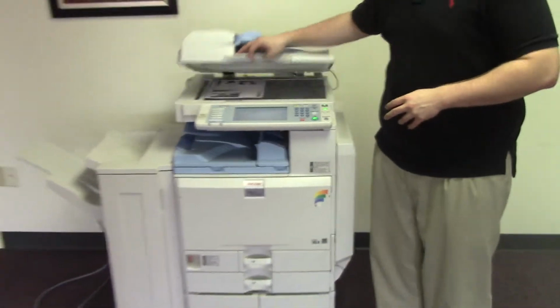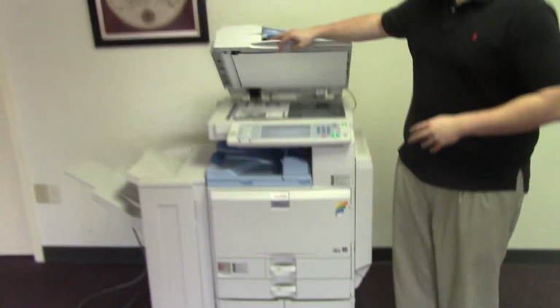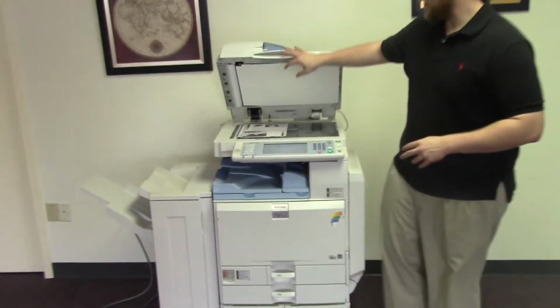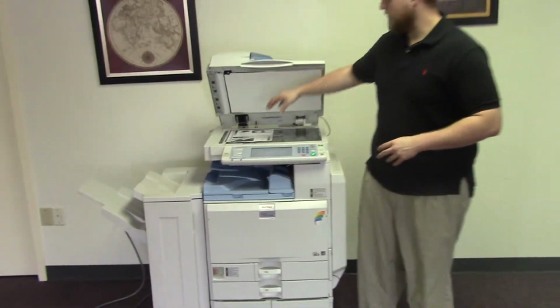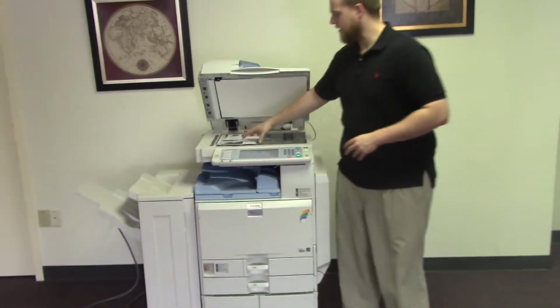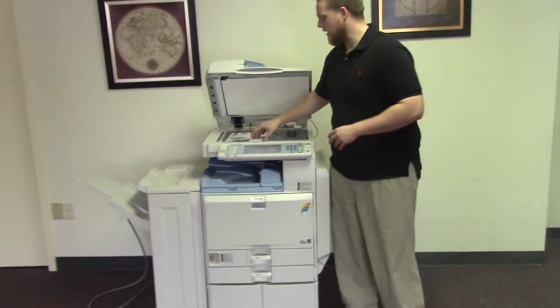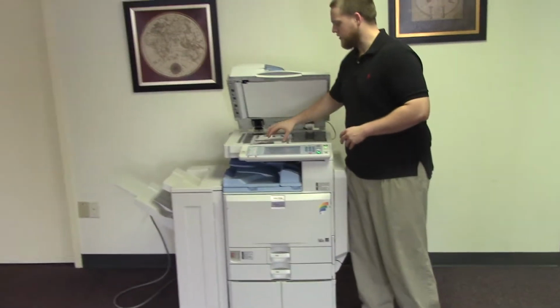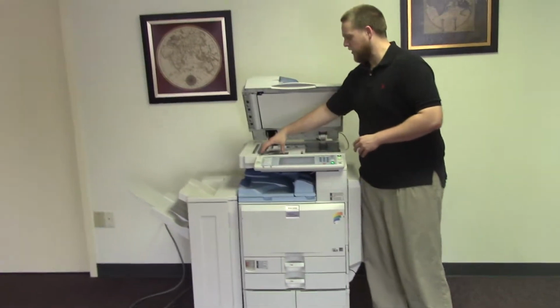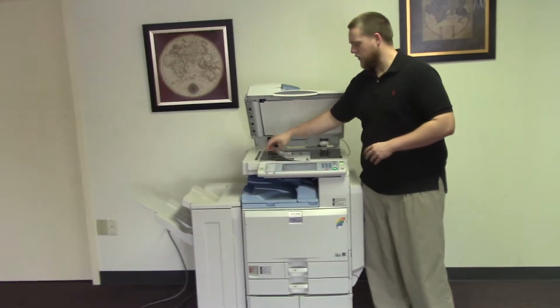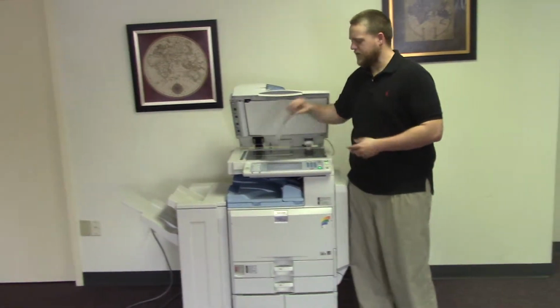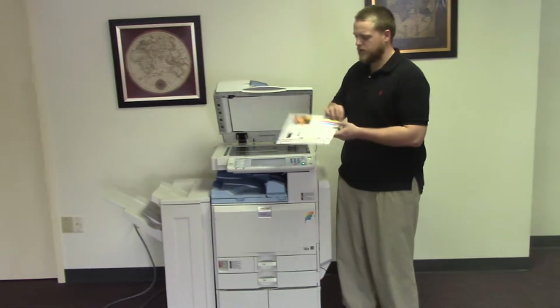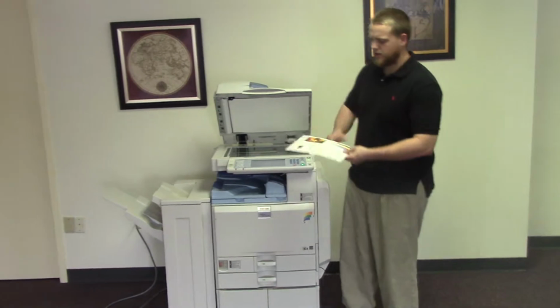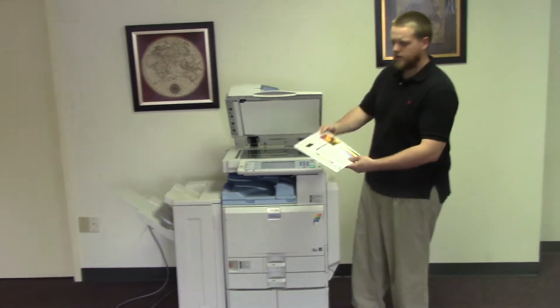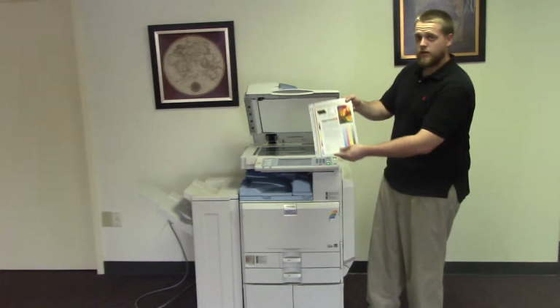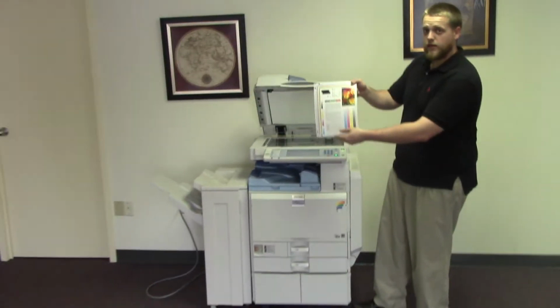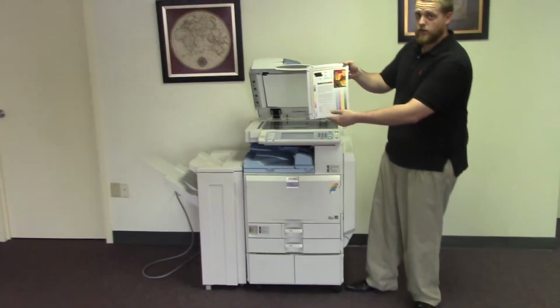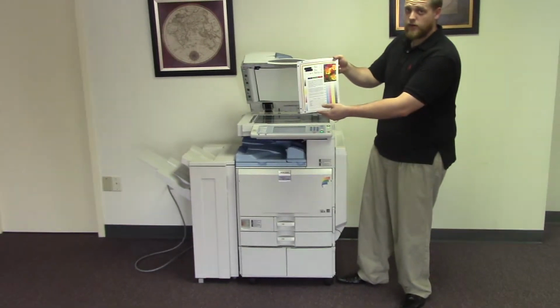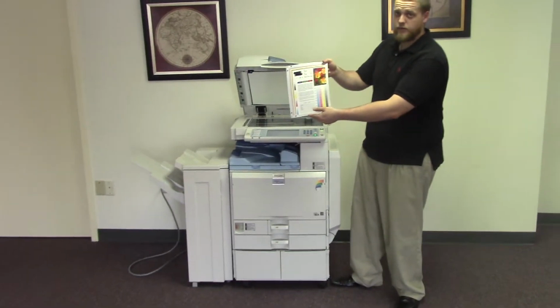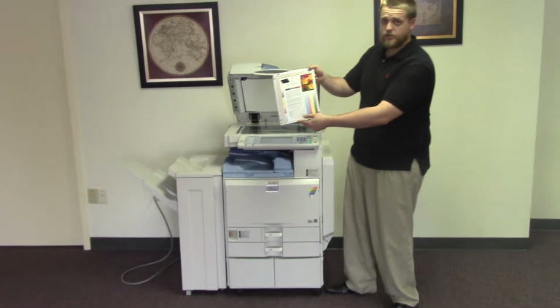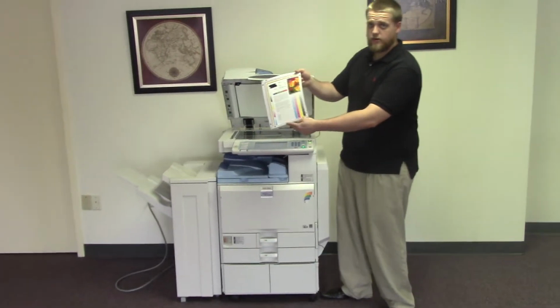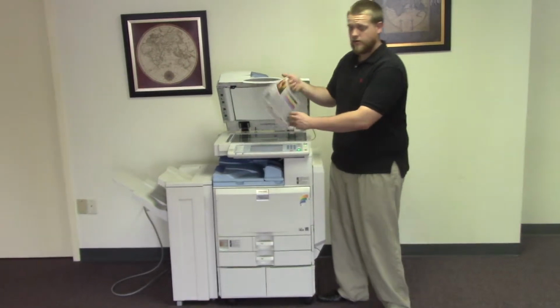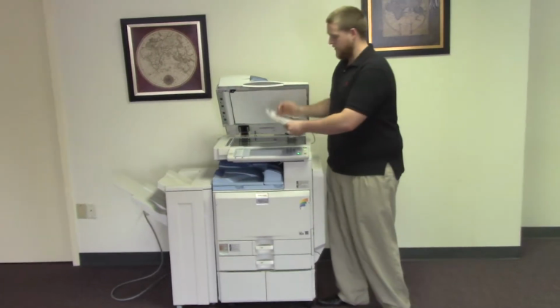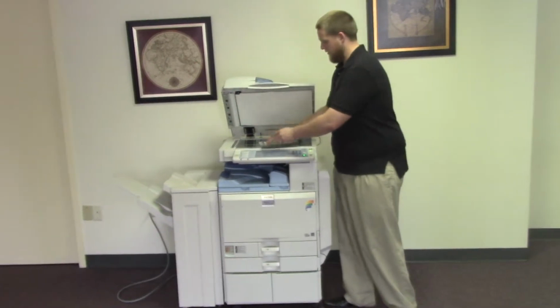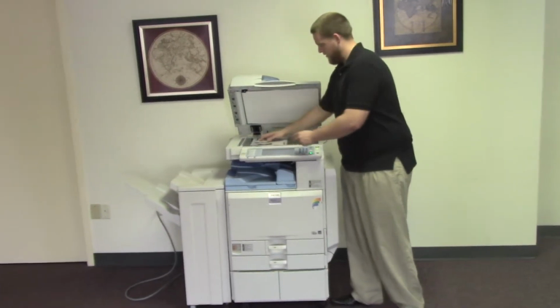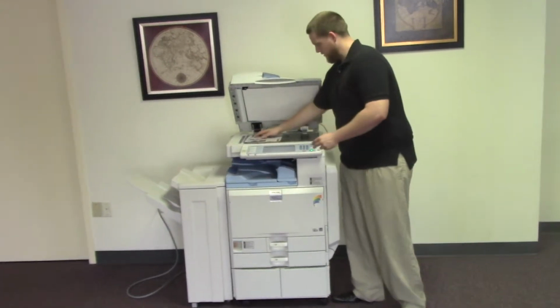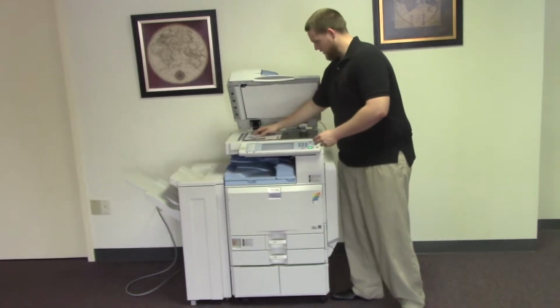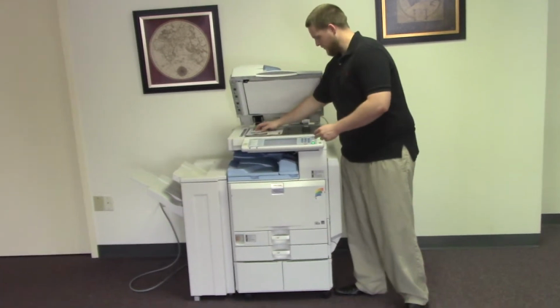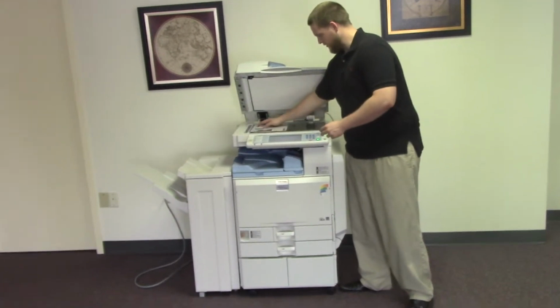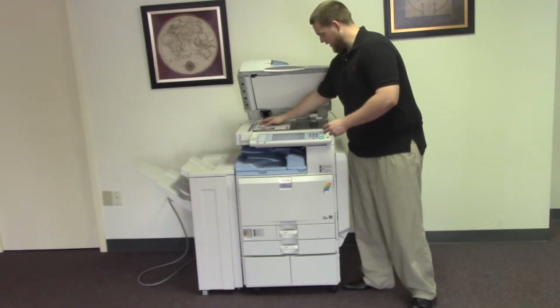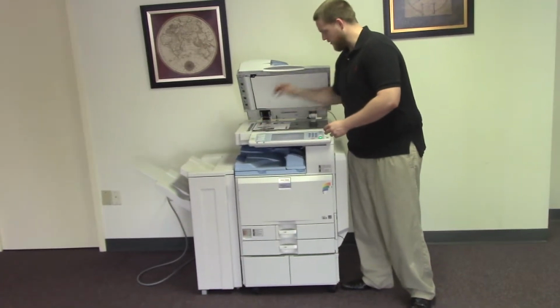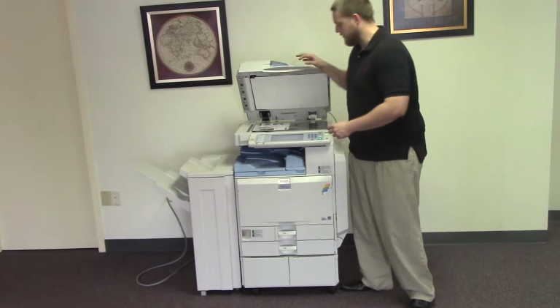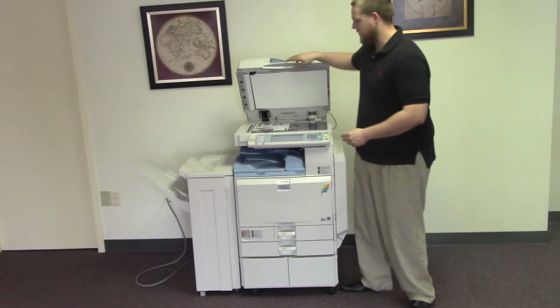Now we're going to go ahead and run a few test copies to show the color quality in this machine. Here's our color copy test chart, and we'll go ahead and run two copies.